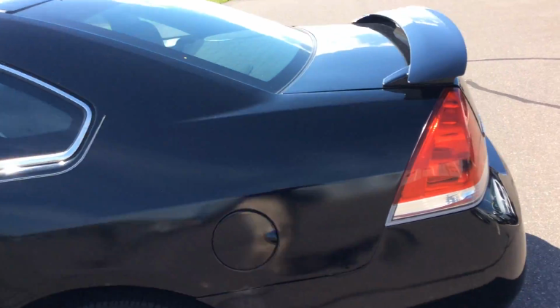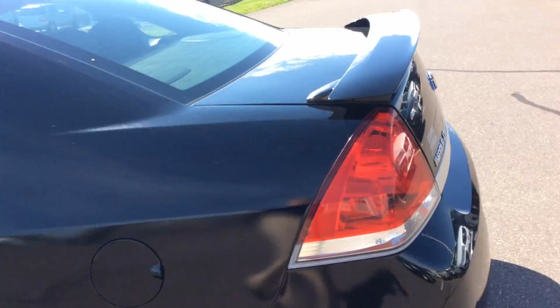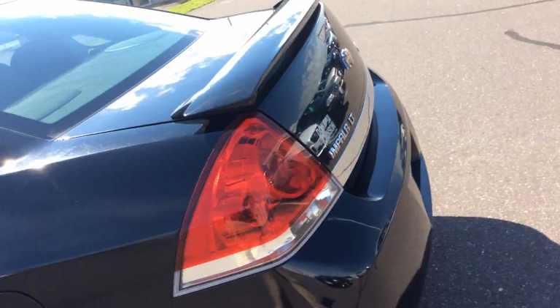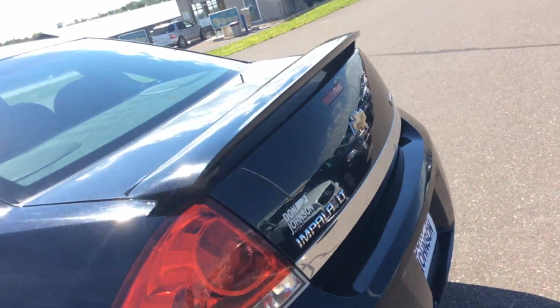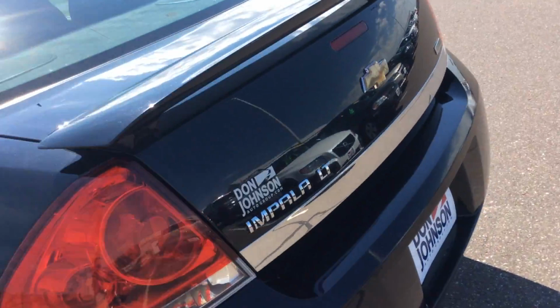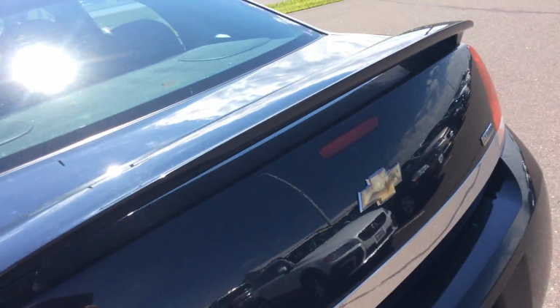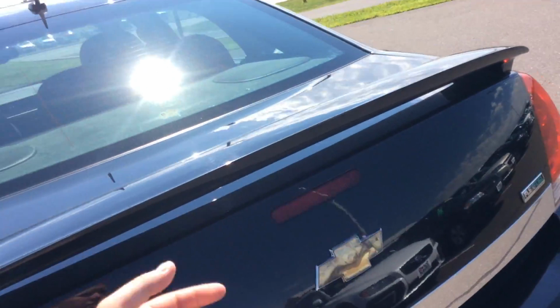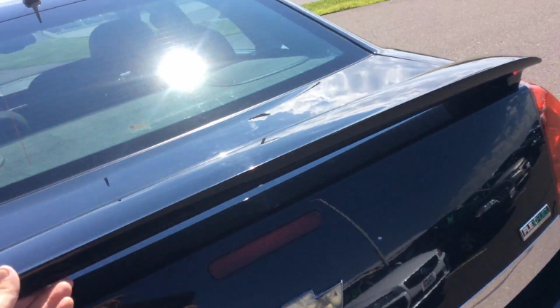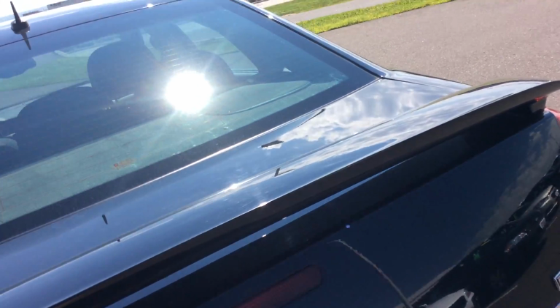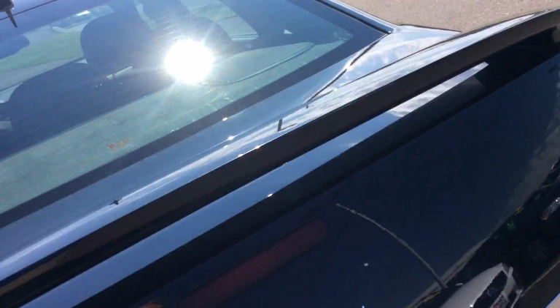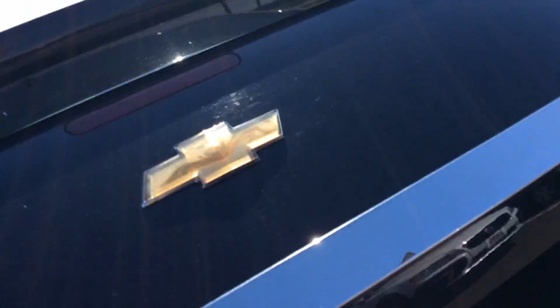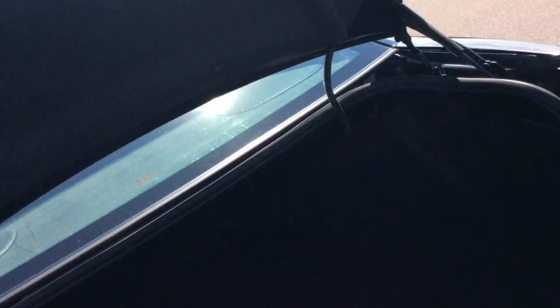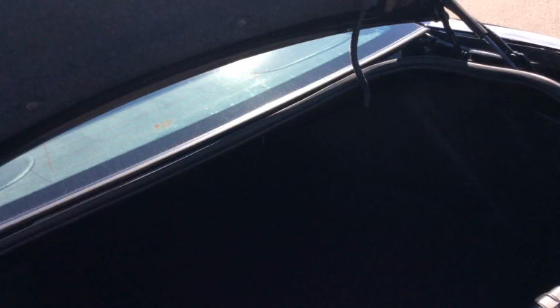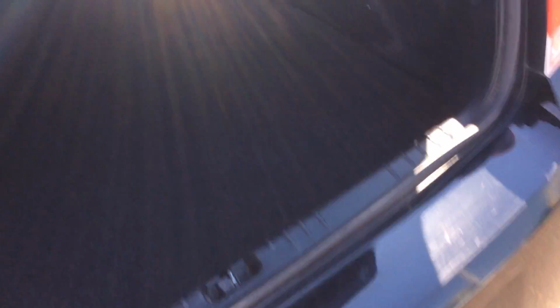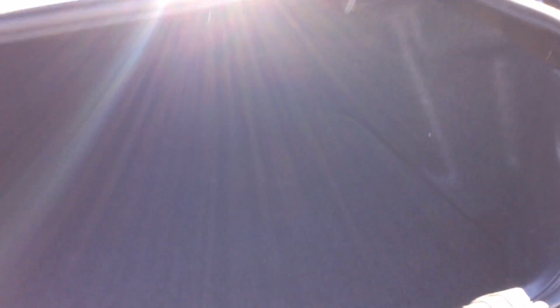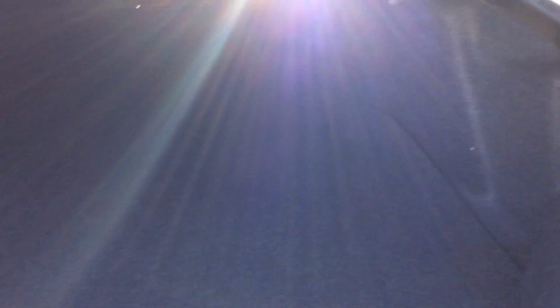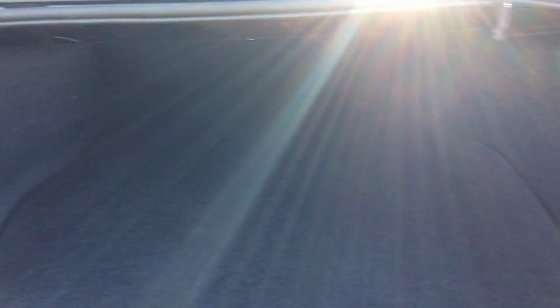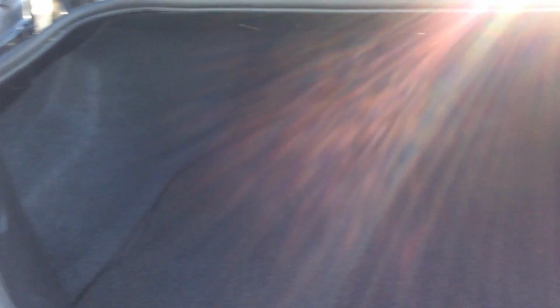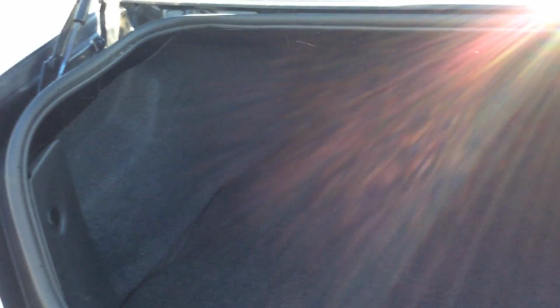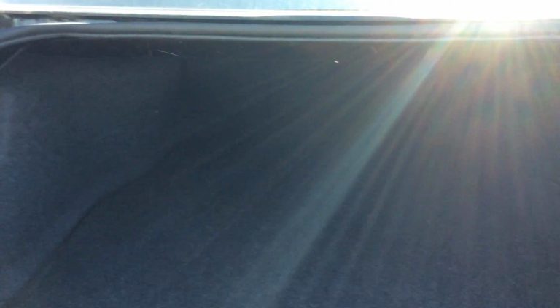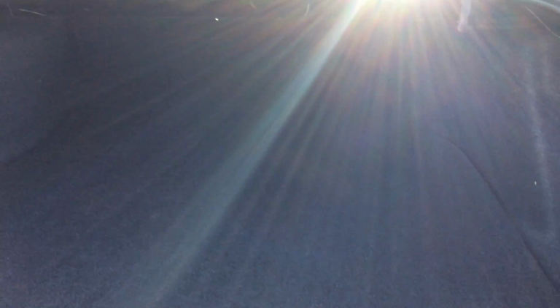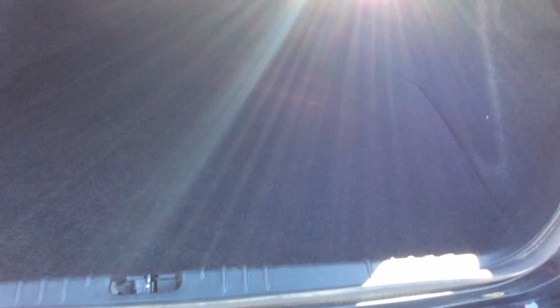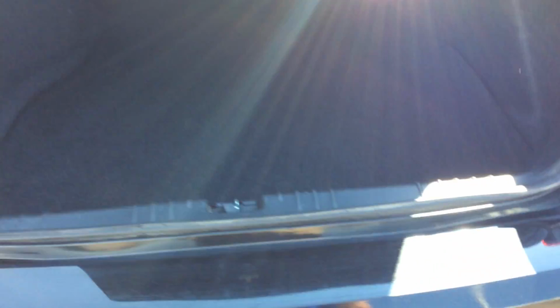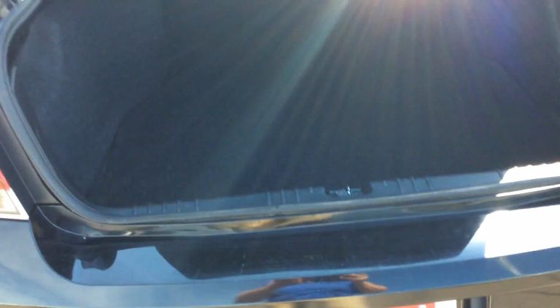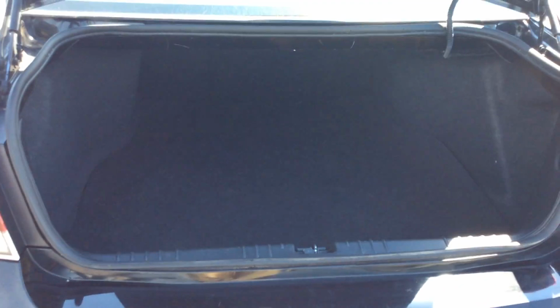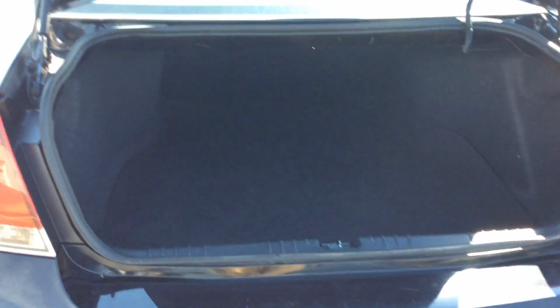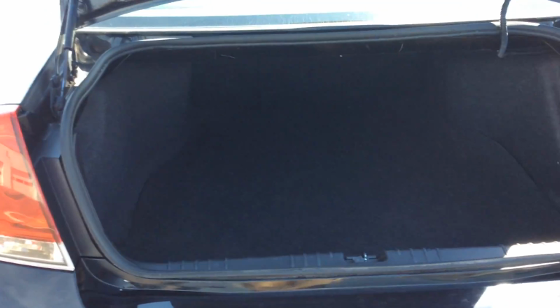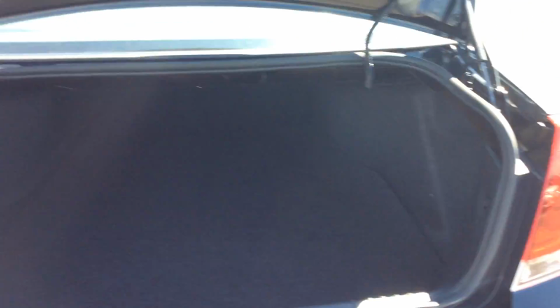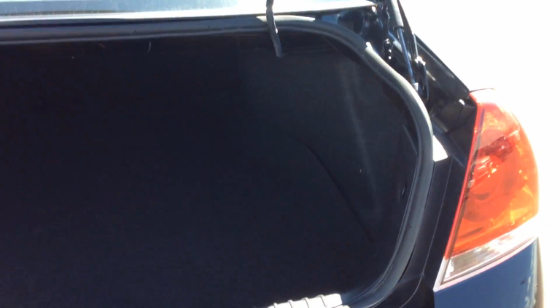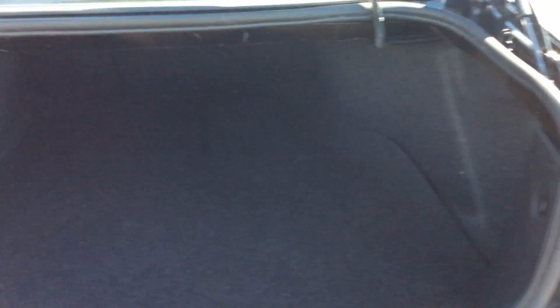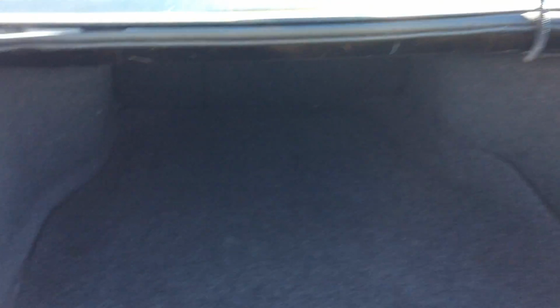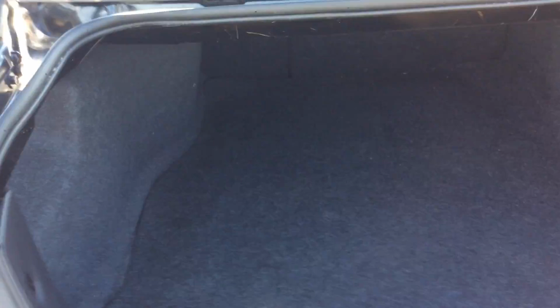I'll go around to the back and show you the trunk right away. As you can see, it's an Impala so the trunk is huge — tons of room for groceries or luggage if you're going on a long trip.